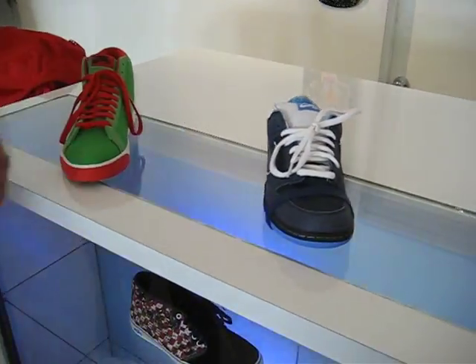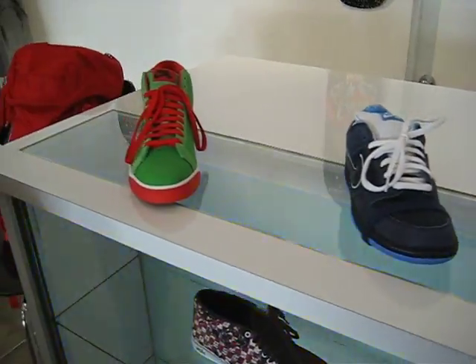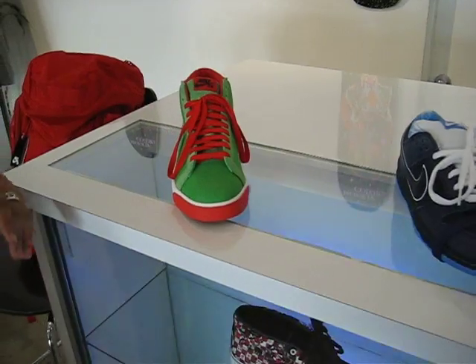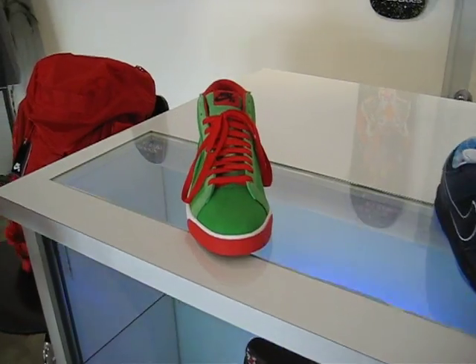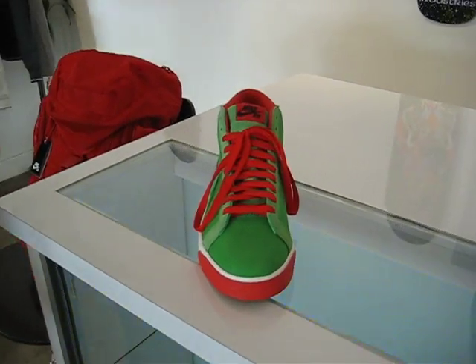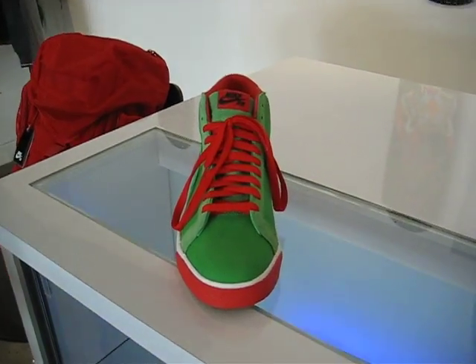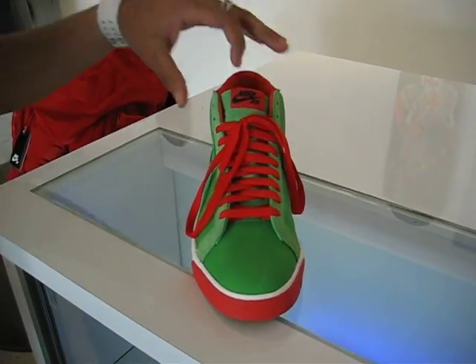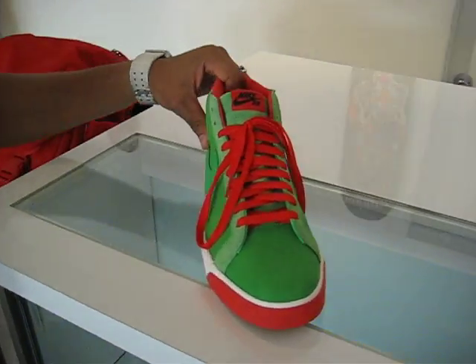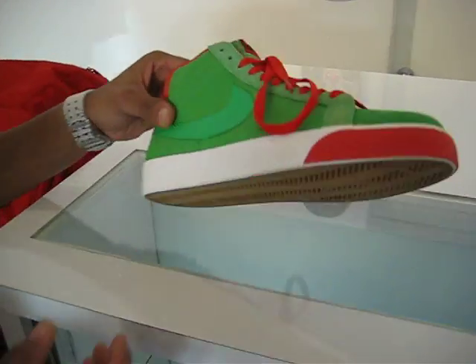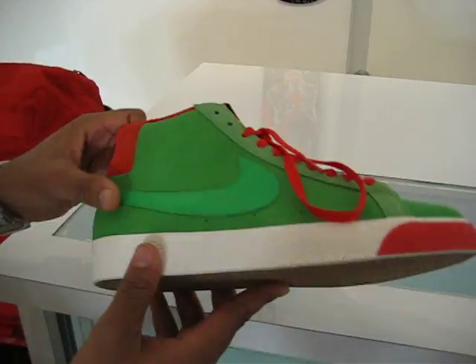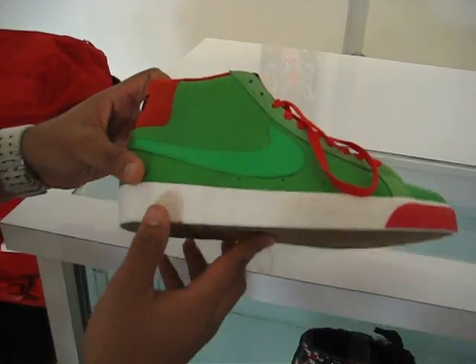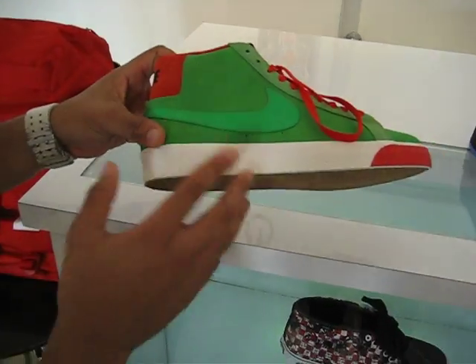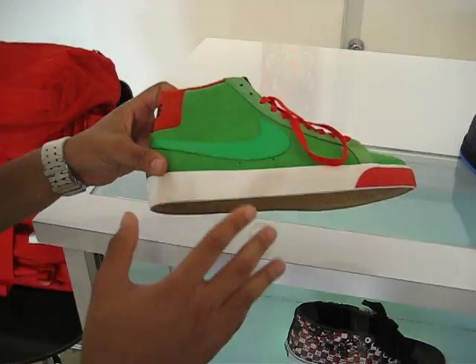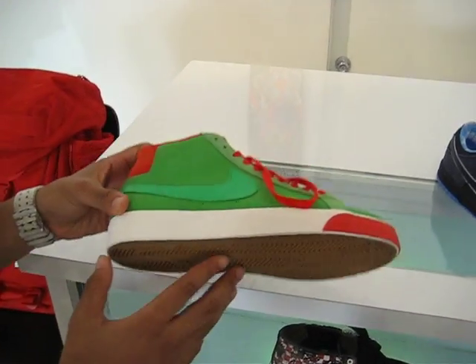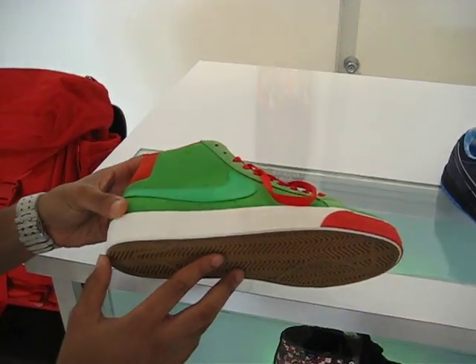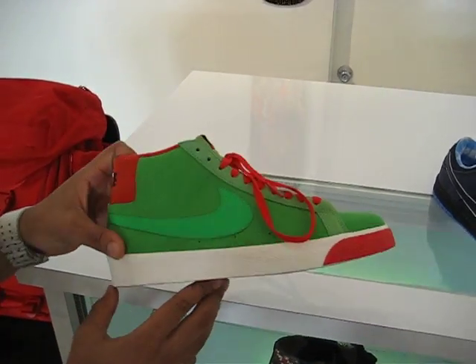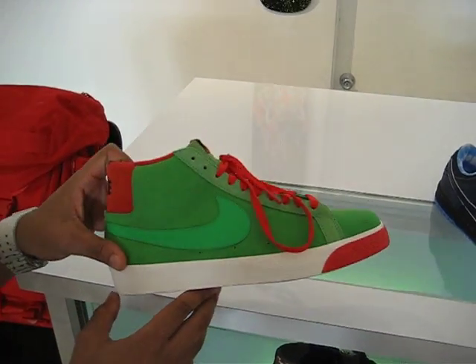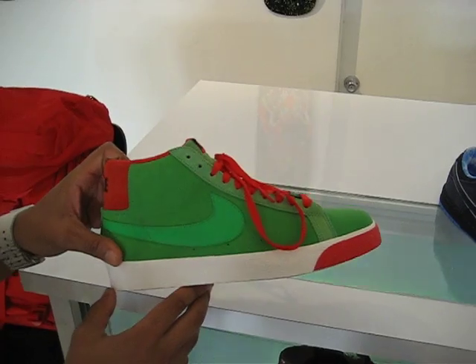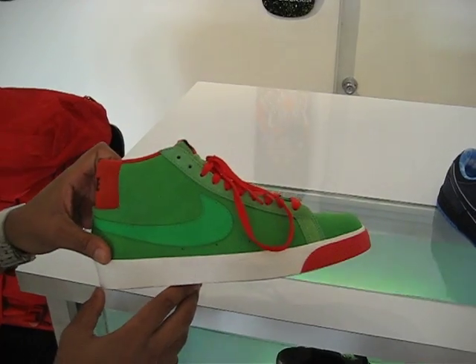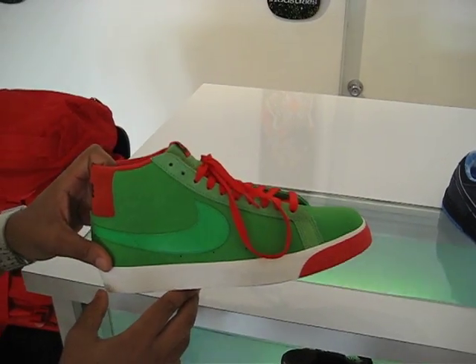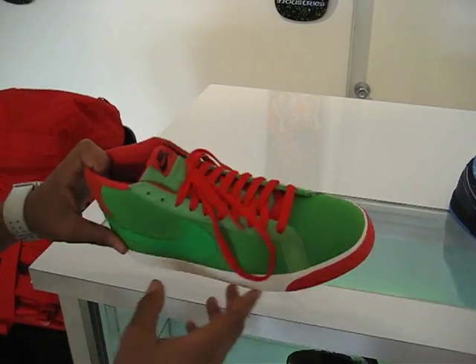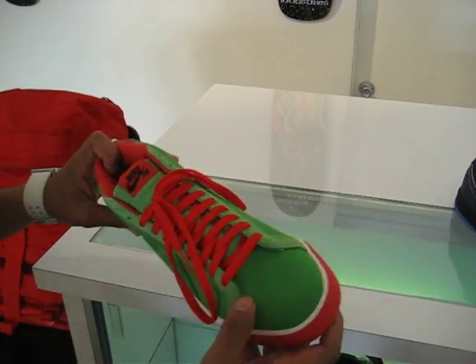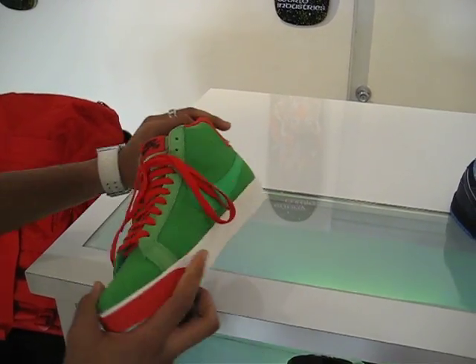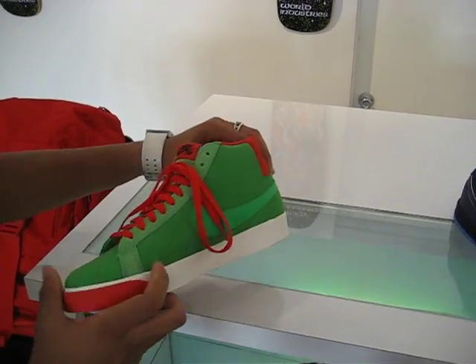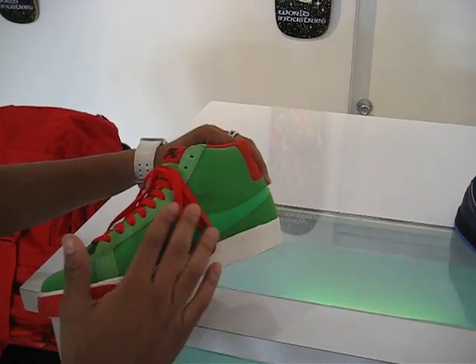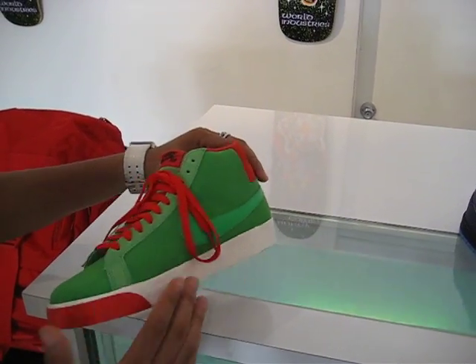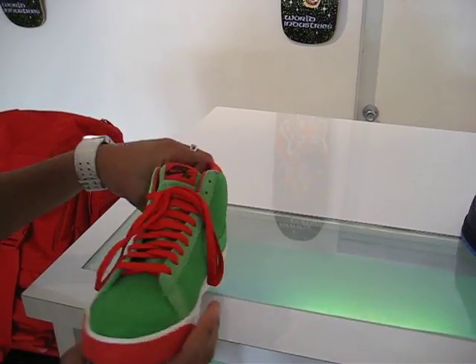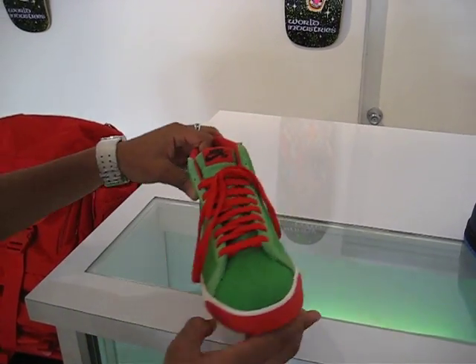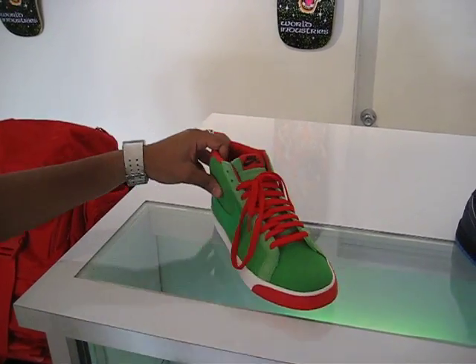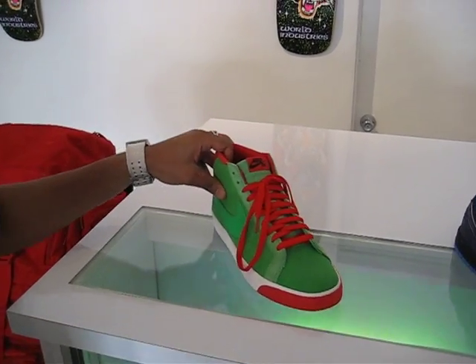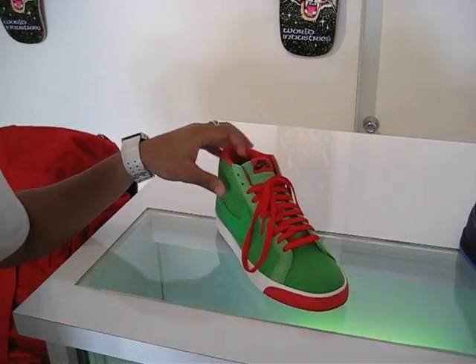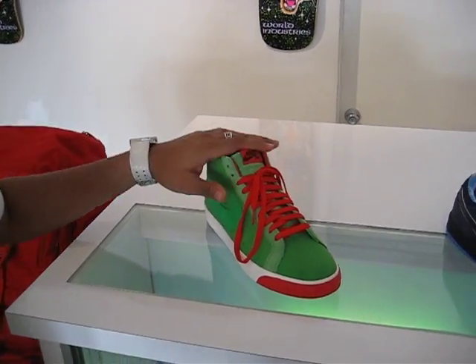And then we have the hottest blazer of the summer. These are just like the illest blazer that's been released in a minute. They're green with the red all over here. These are called the green sparks.